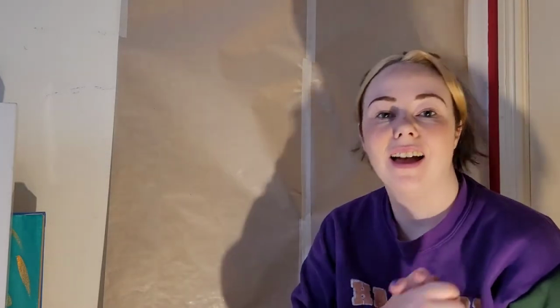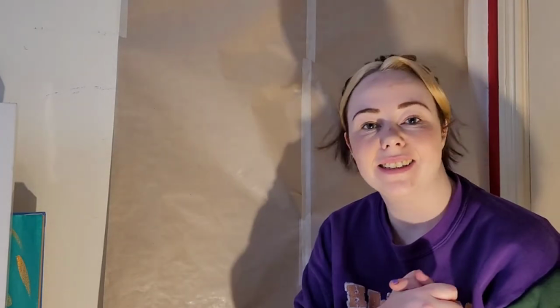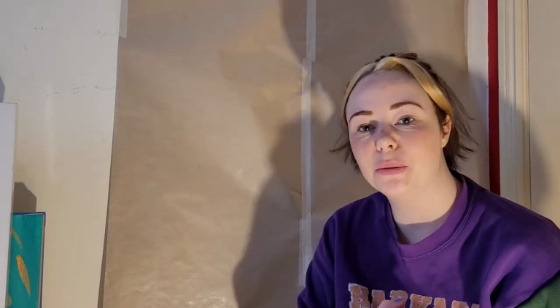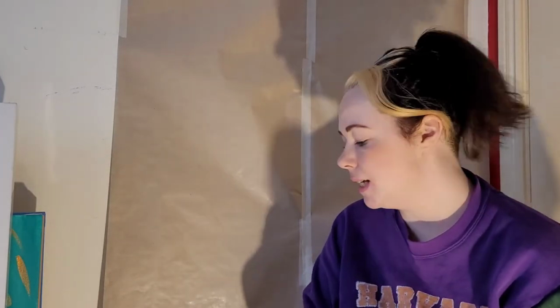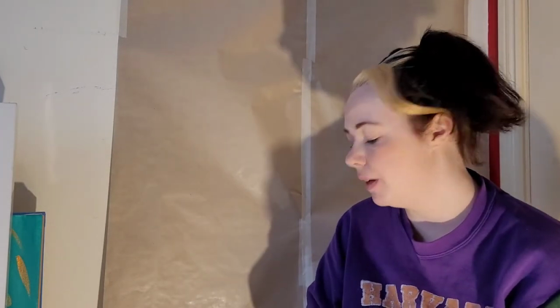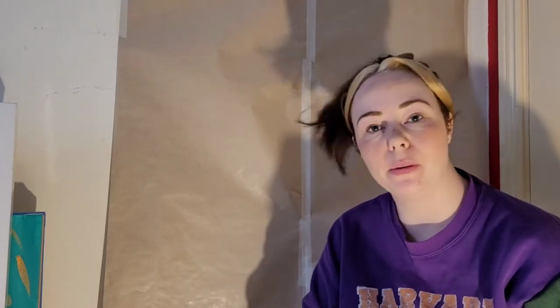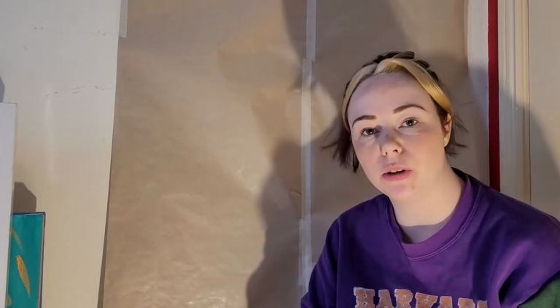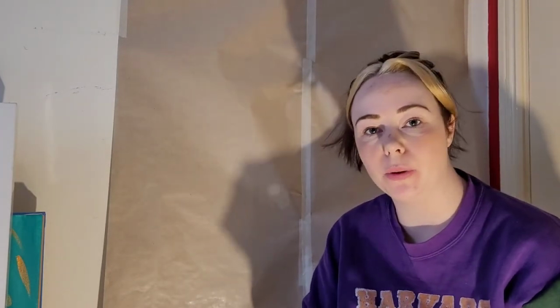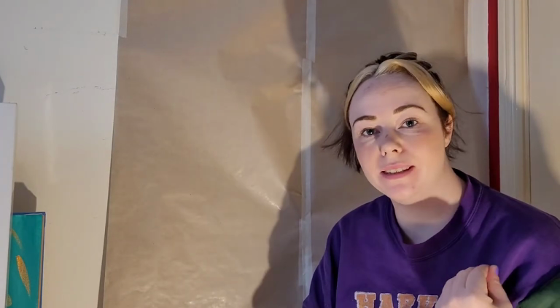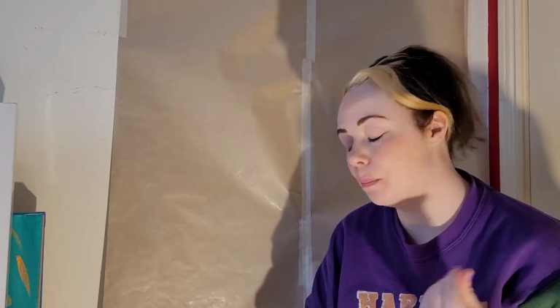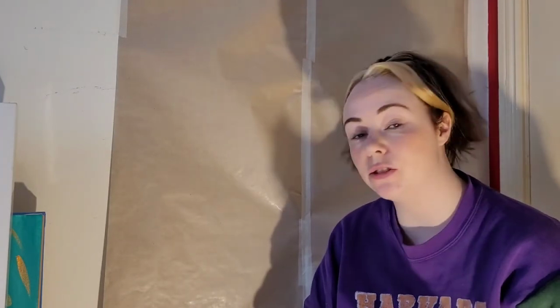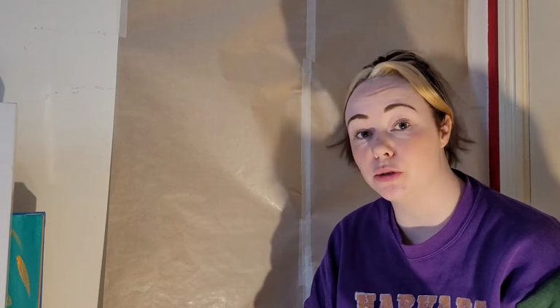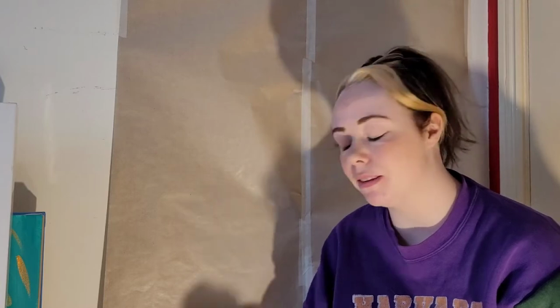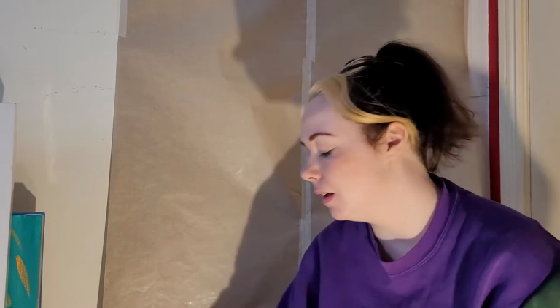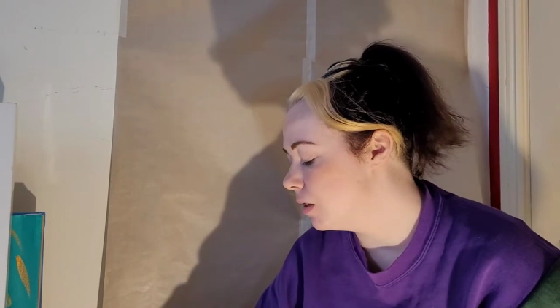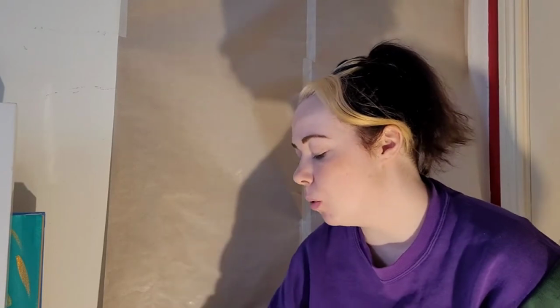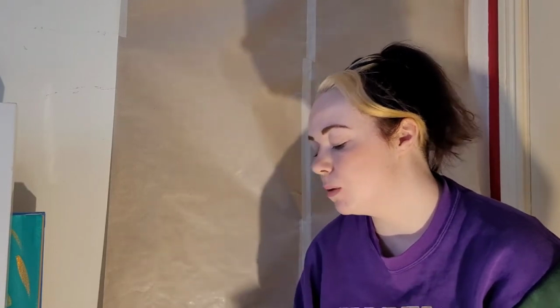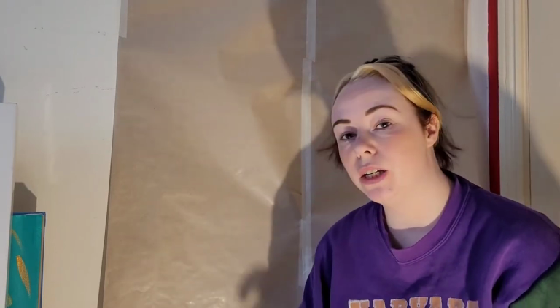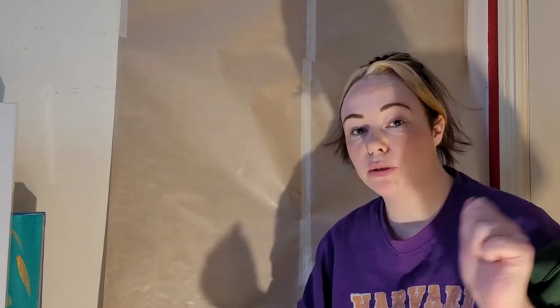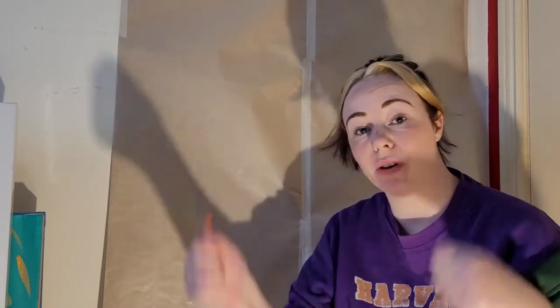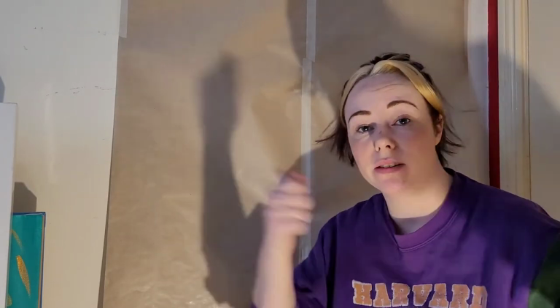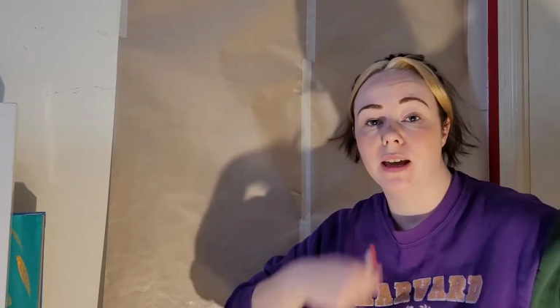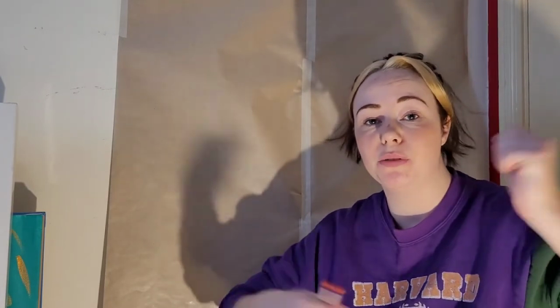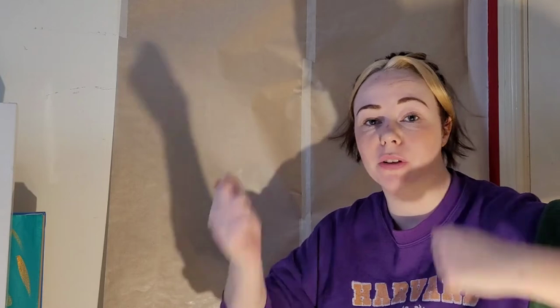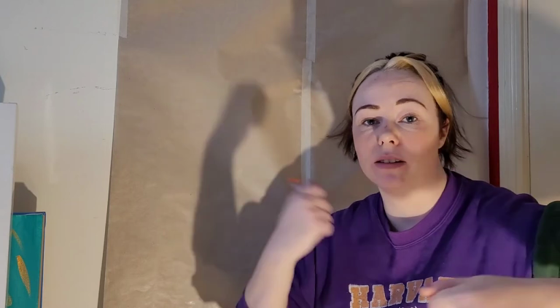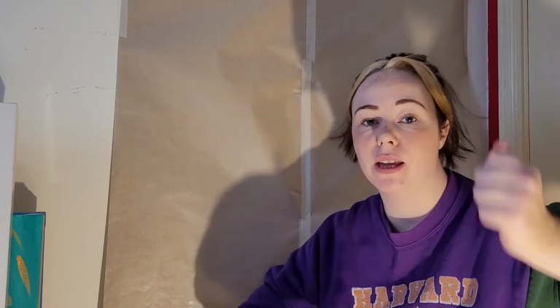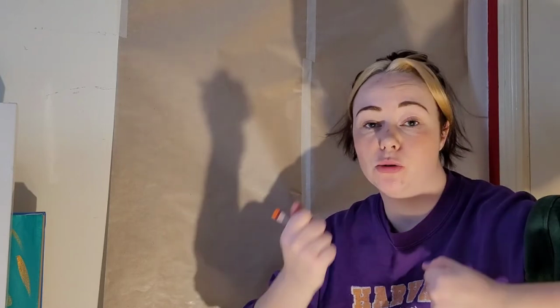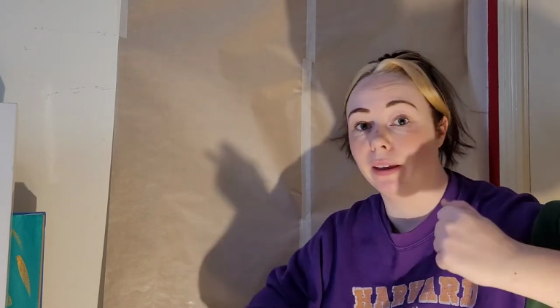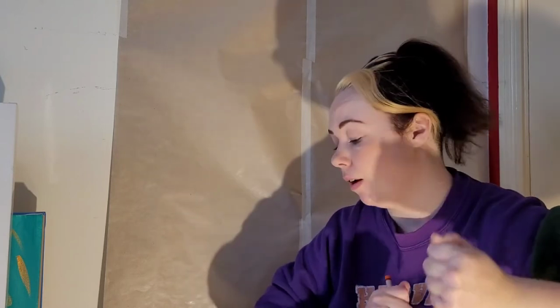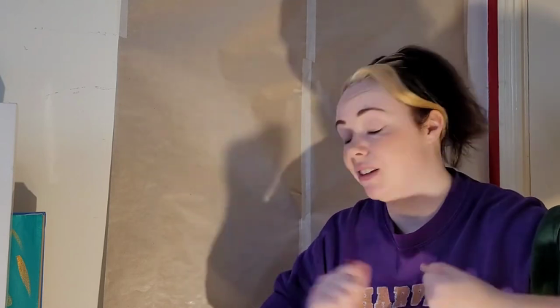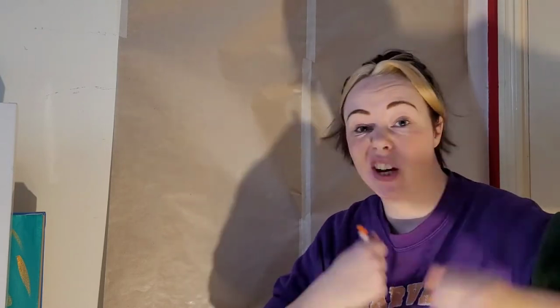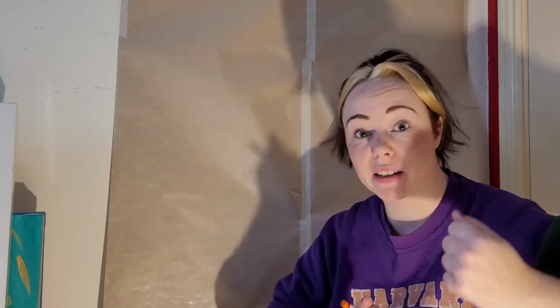Hi, so today what I really want to show you is the bilateral drawing method, where you use both your hands and you're moving both of your hands to create a drawing on the page and to create marks.